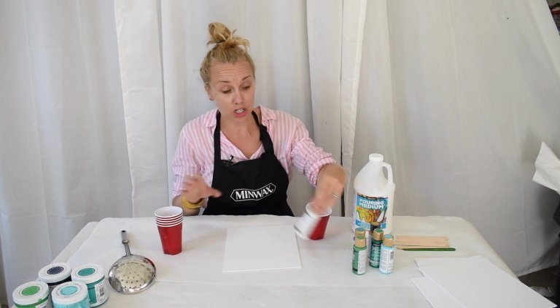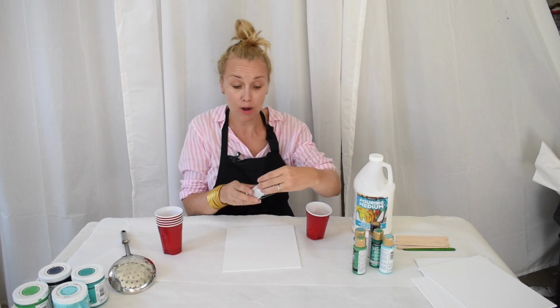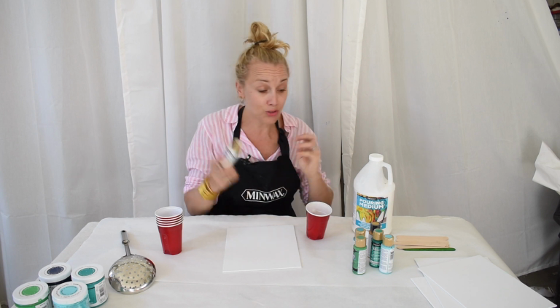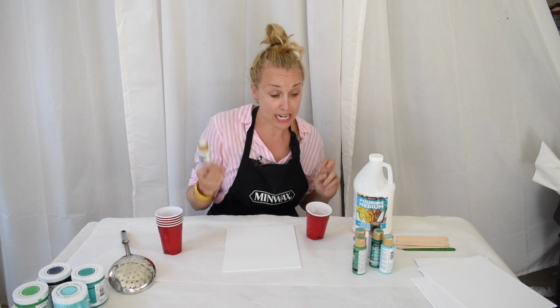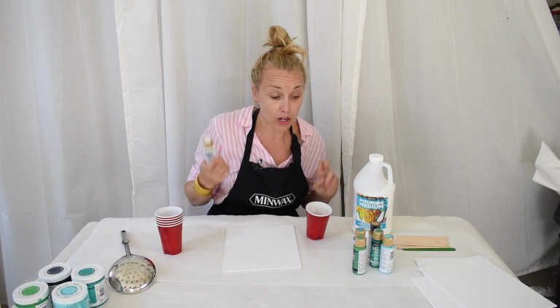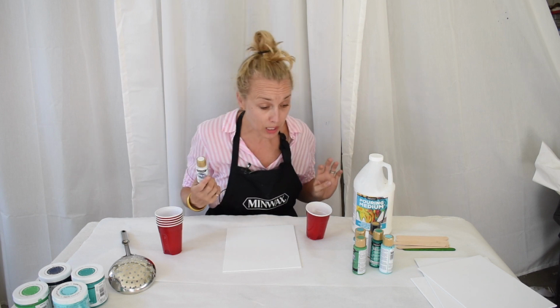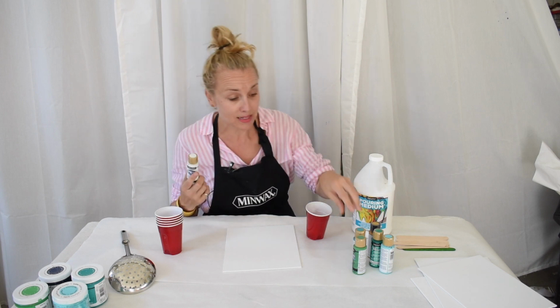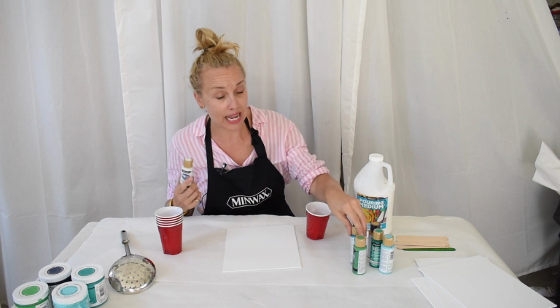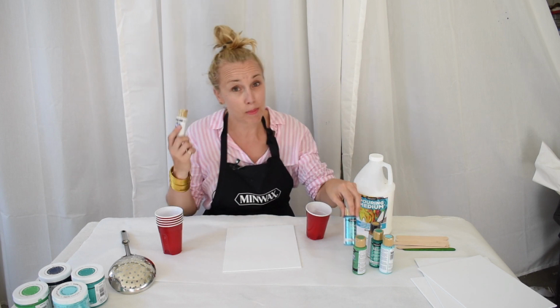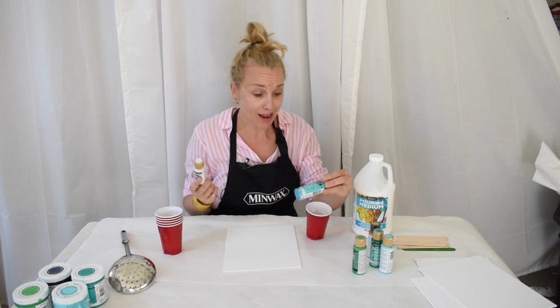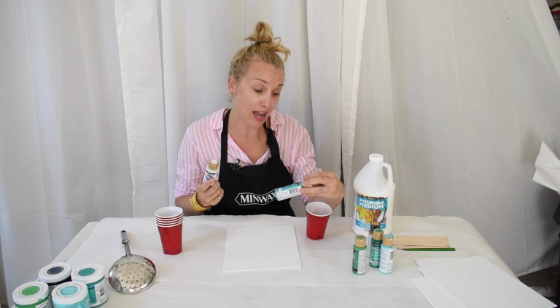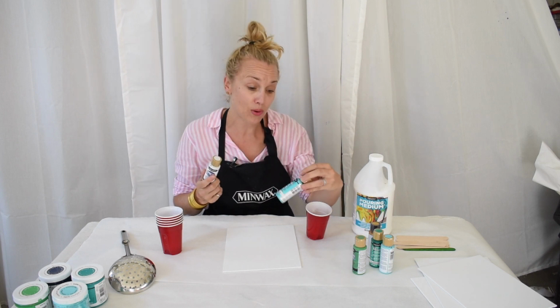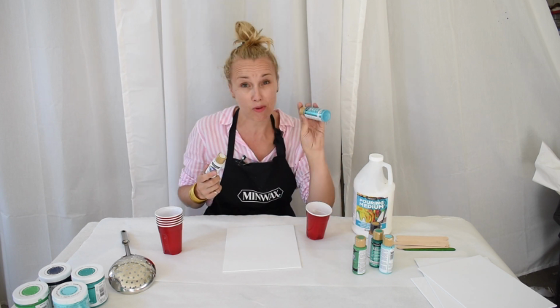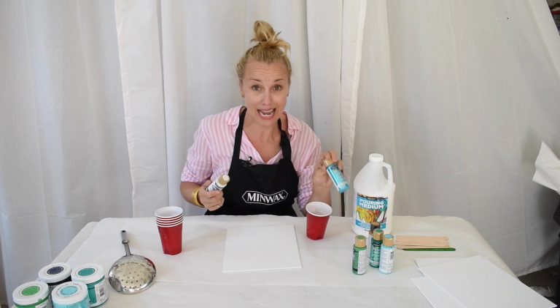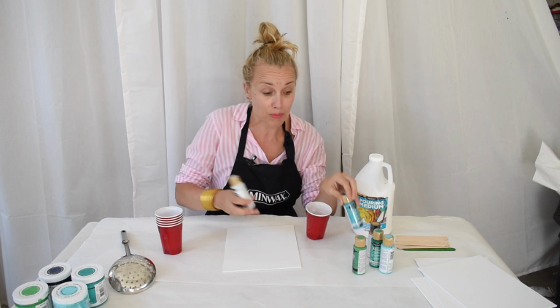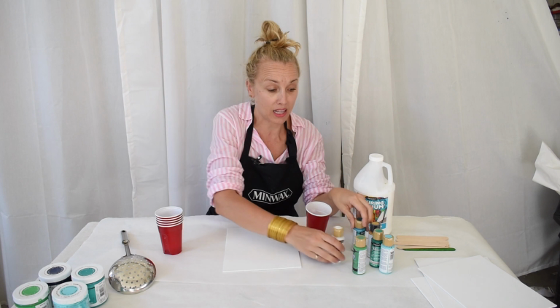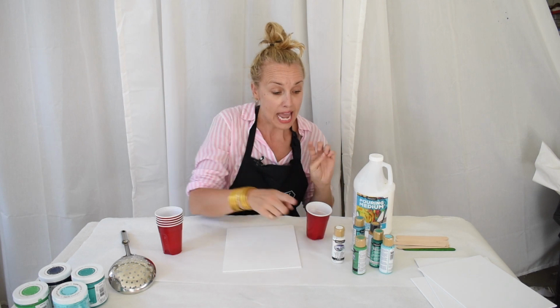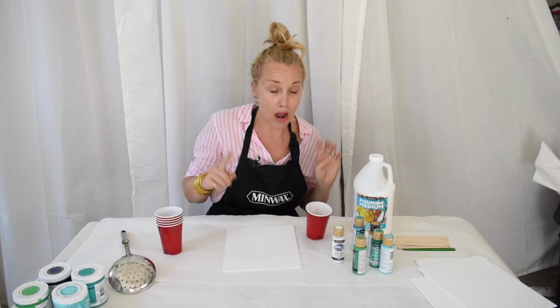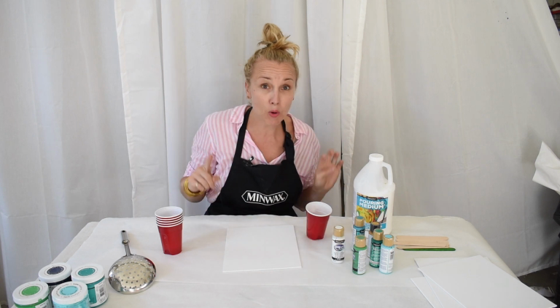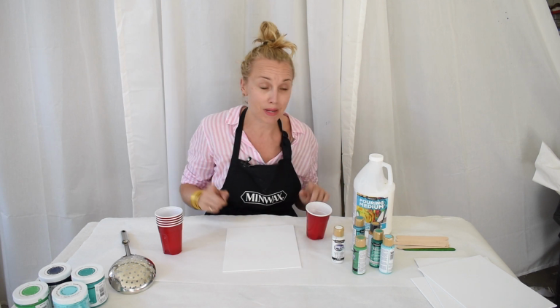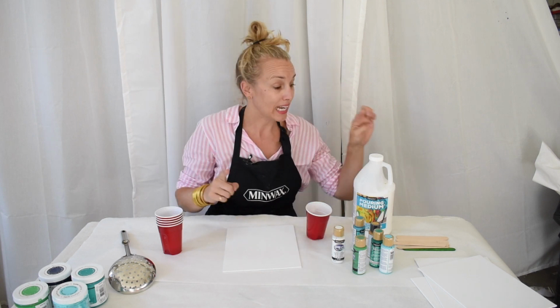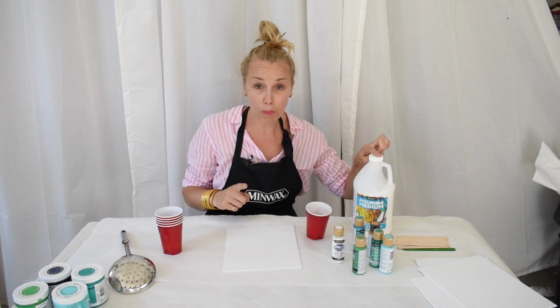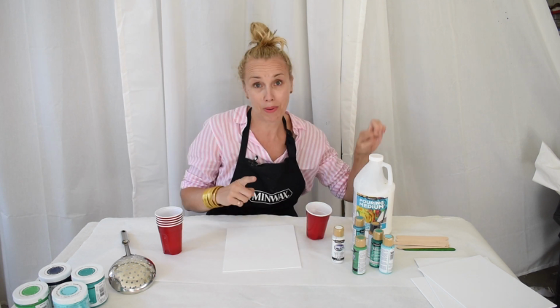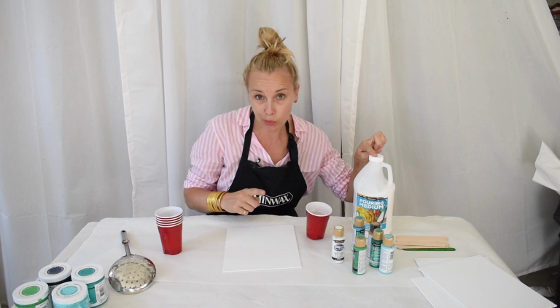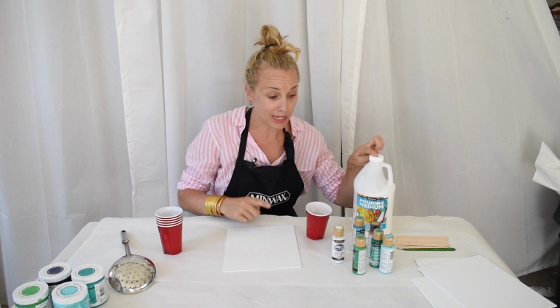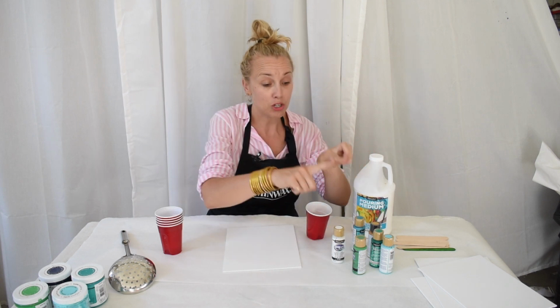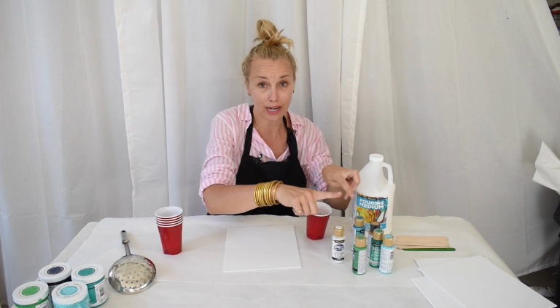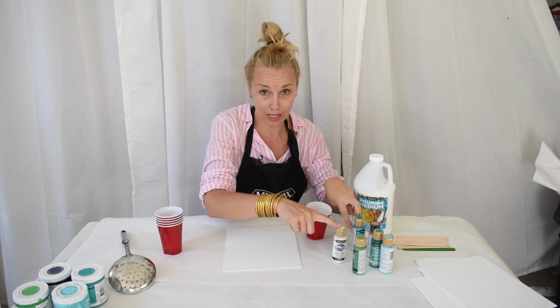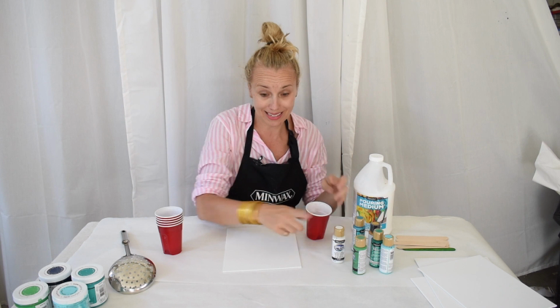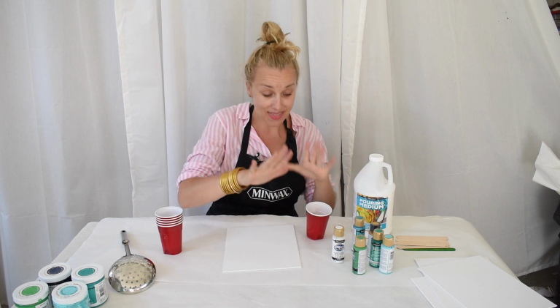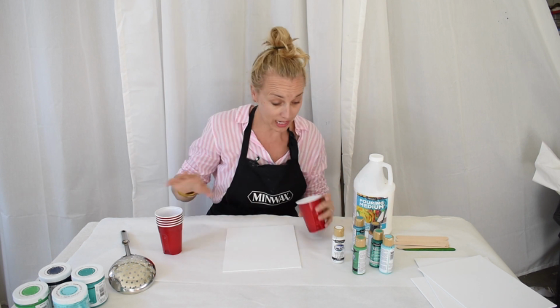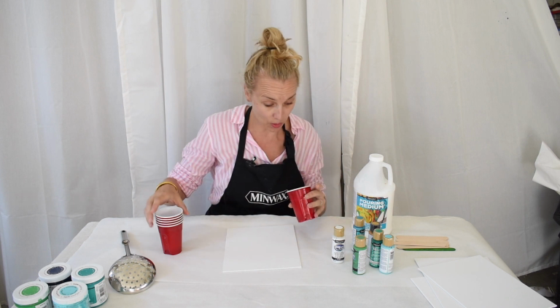I am also using DecoArt acrylic paints. I have some Americana and I also have some of their Dazzling Metallics. I'm going to mix equal parts pouring medium to my acrylic paint and then we are going to get going.